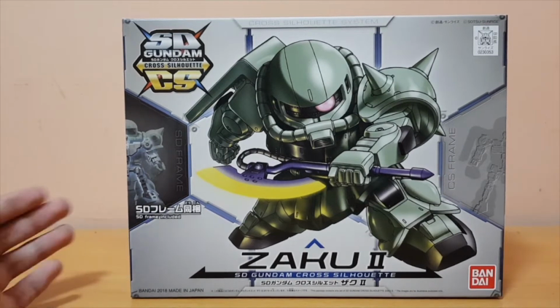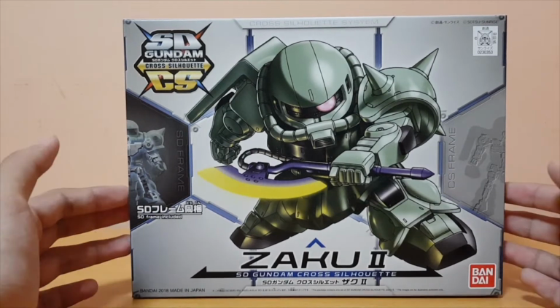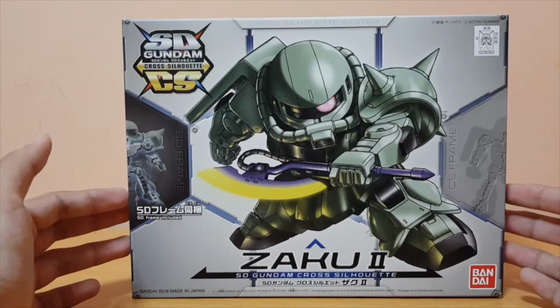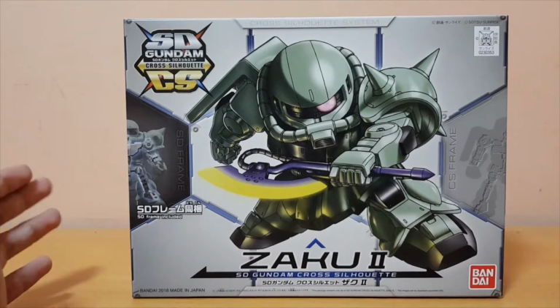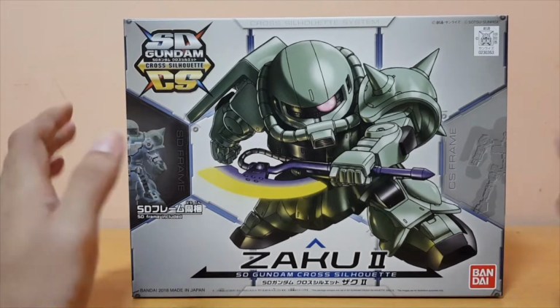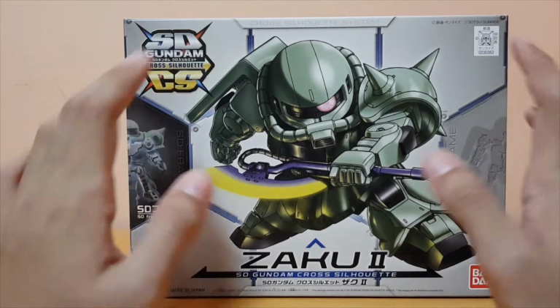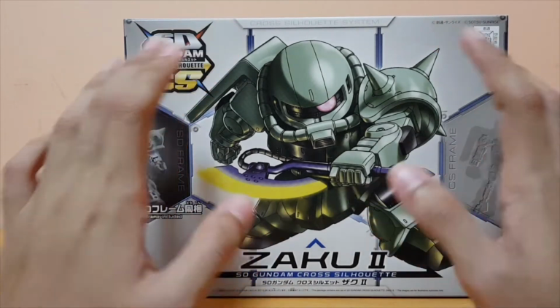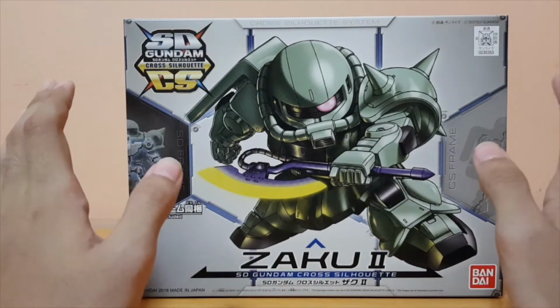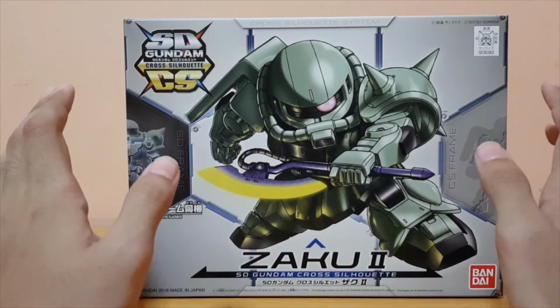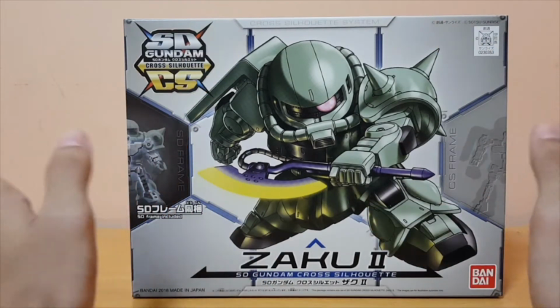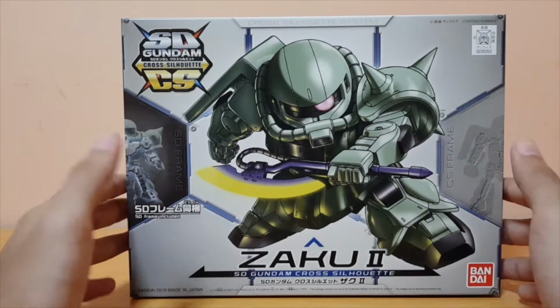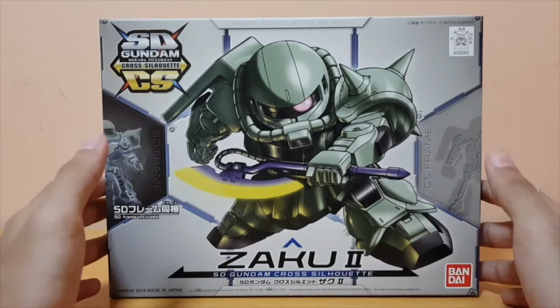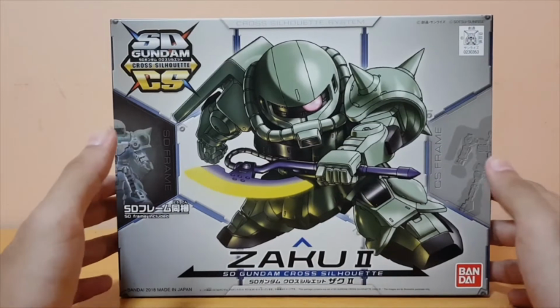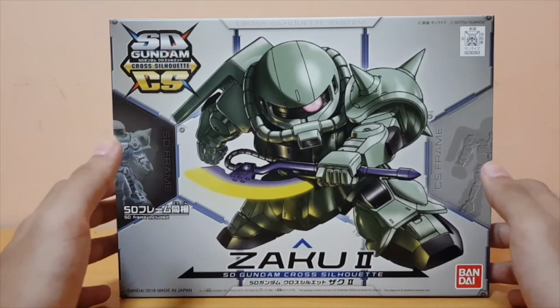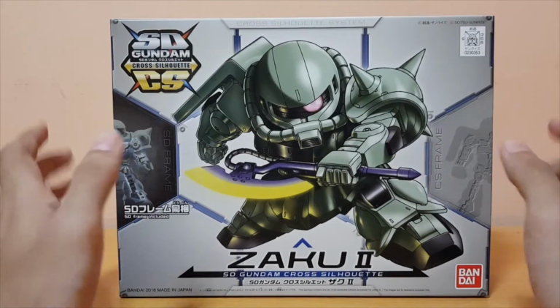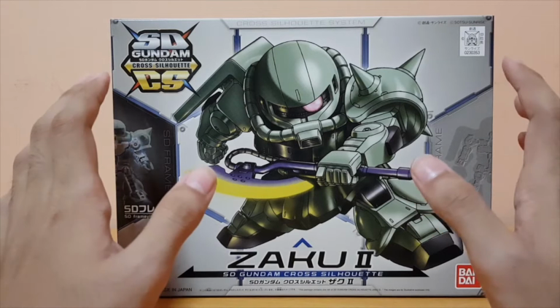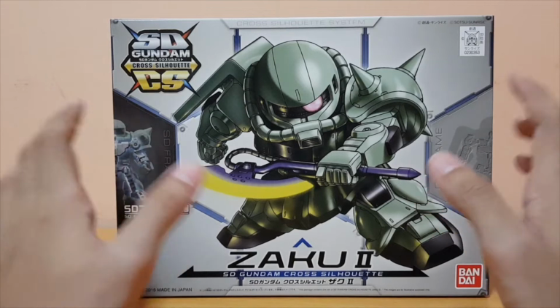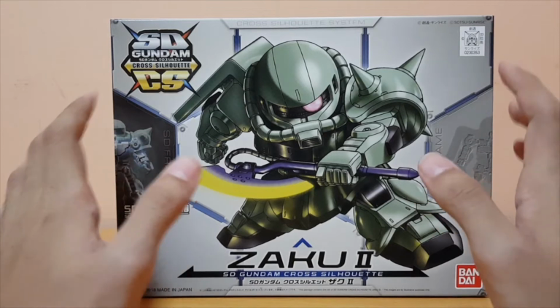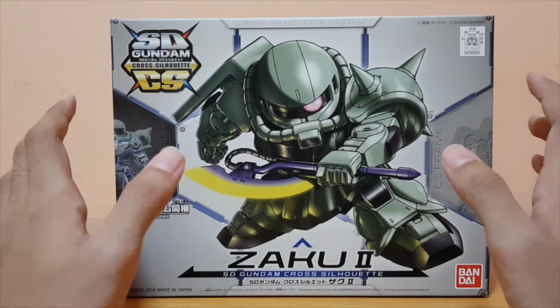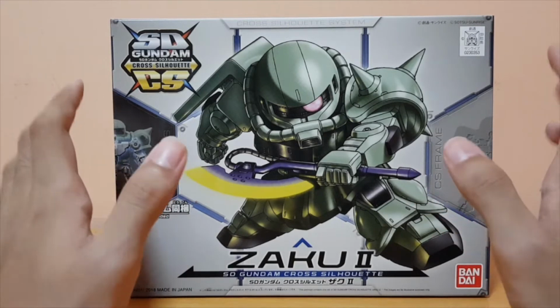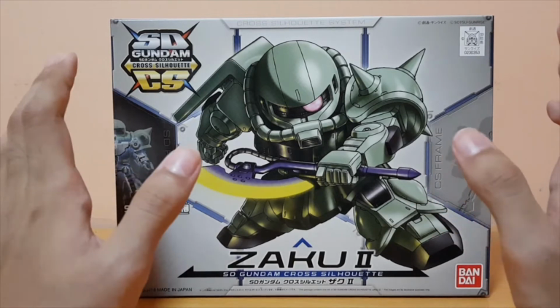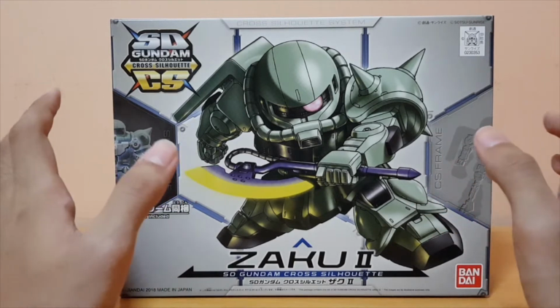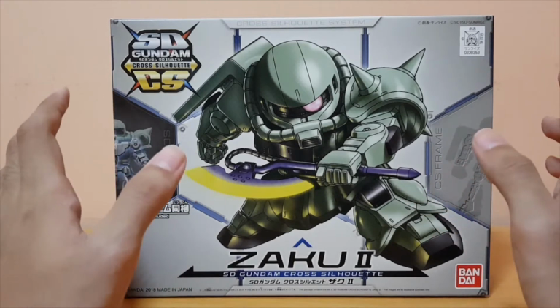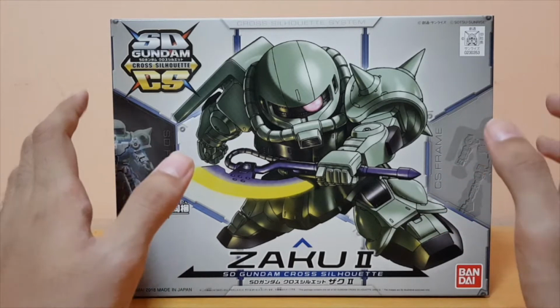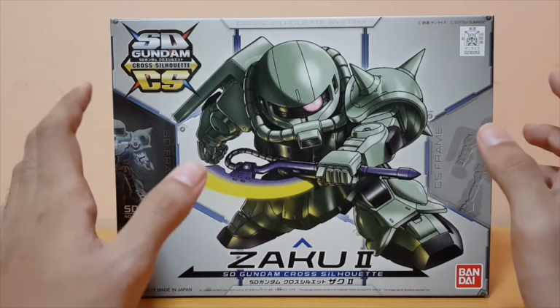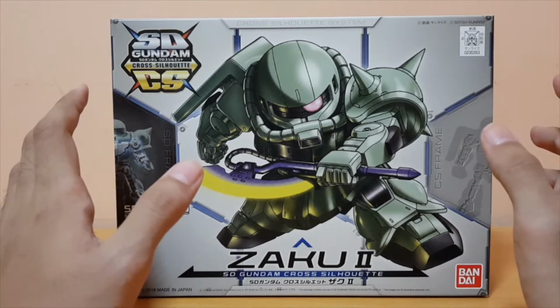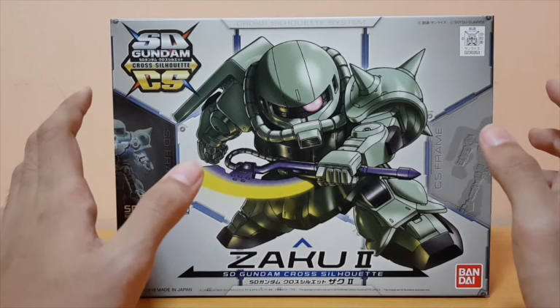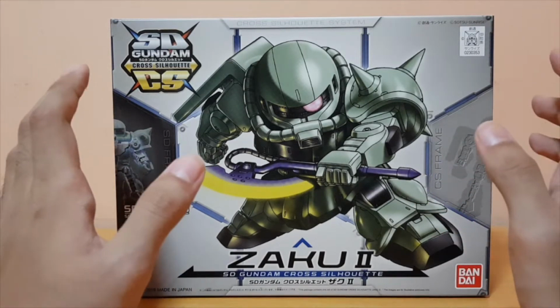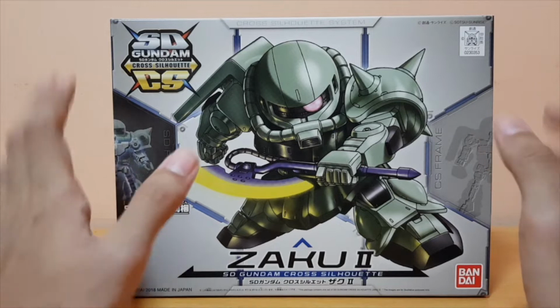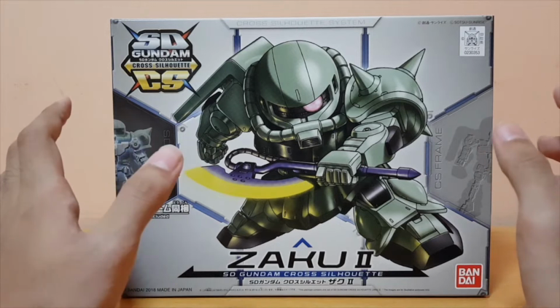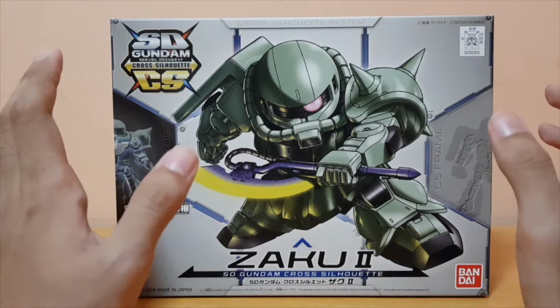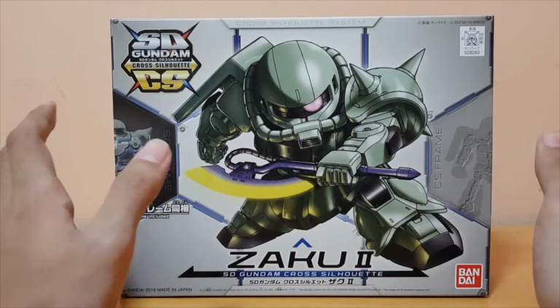But yeah, here's the box. I've seen pages online of how the content is inside the box, and I'm really, really impressed. Even just before building this kit, I'm just really impressed how promising this guy is and how it will turn out.